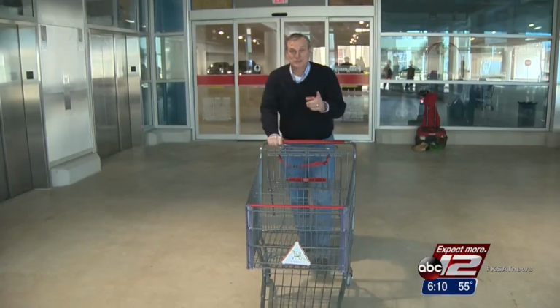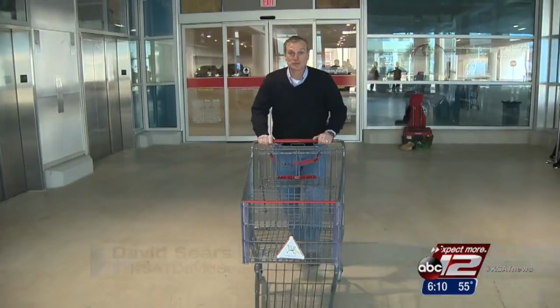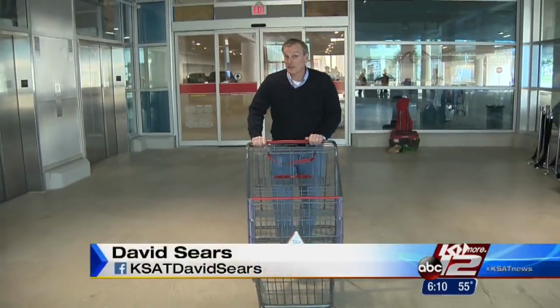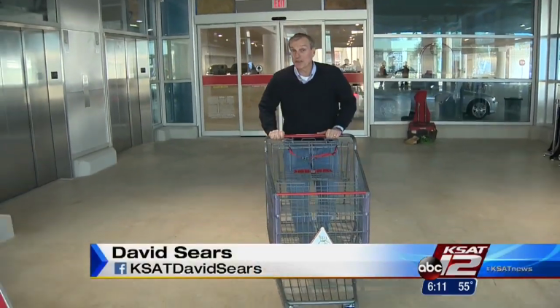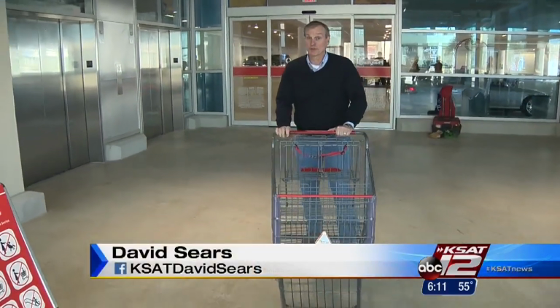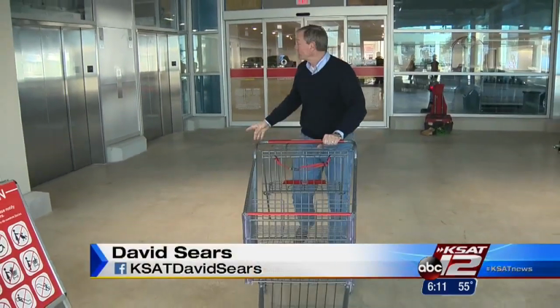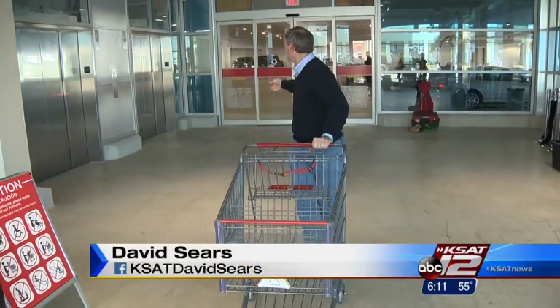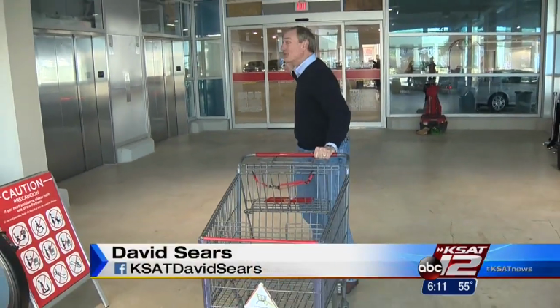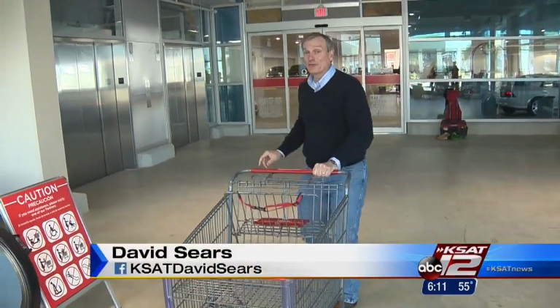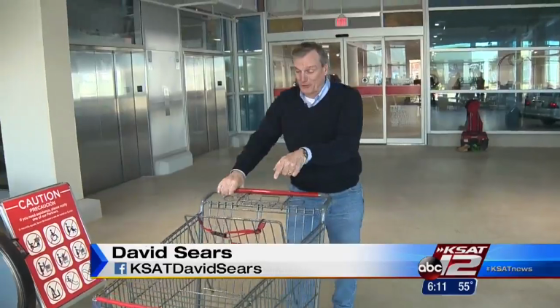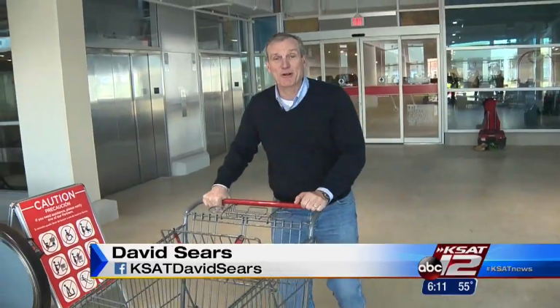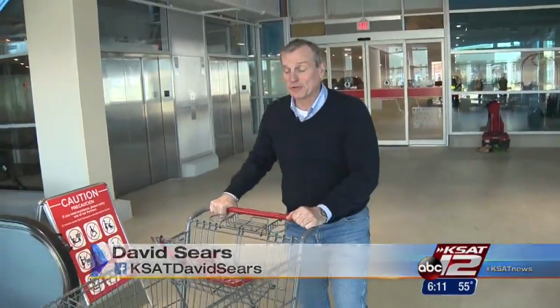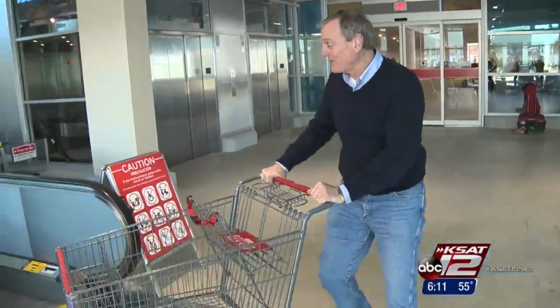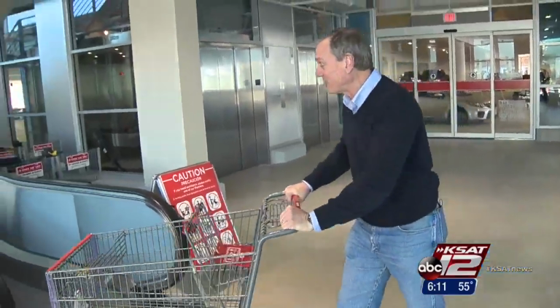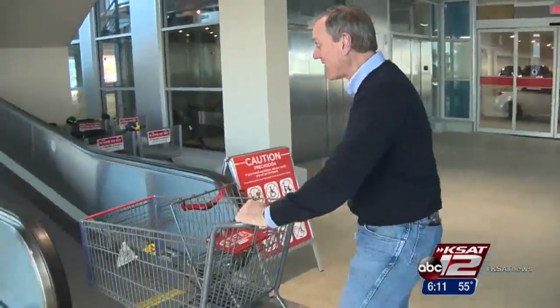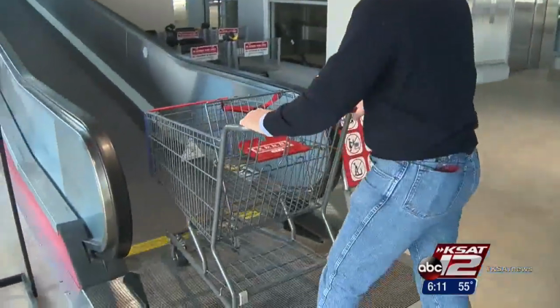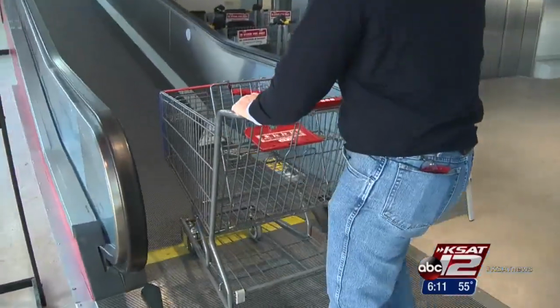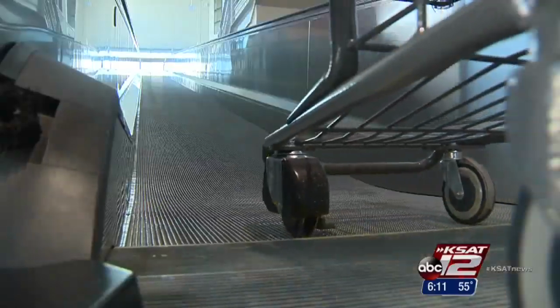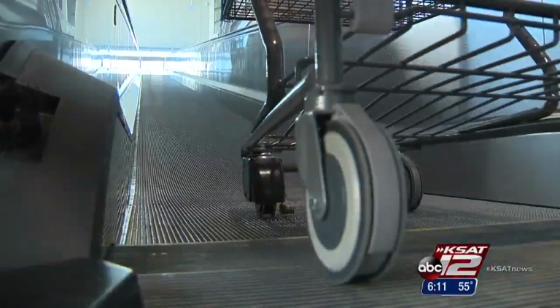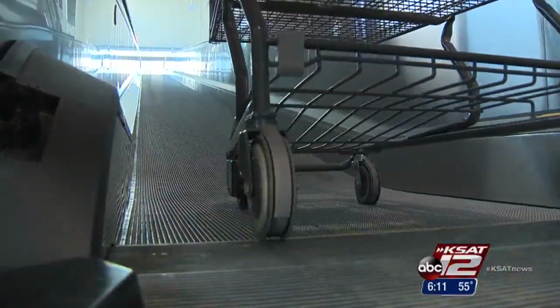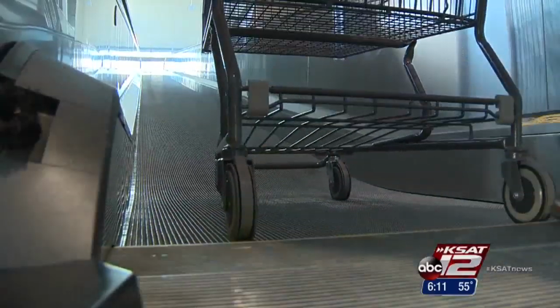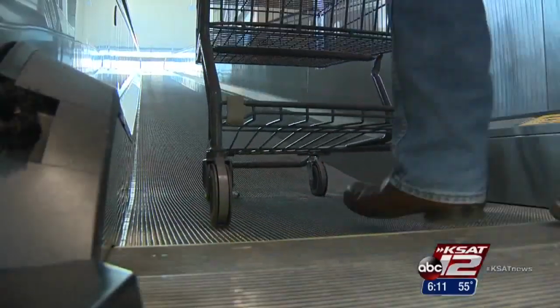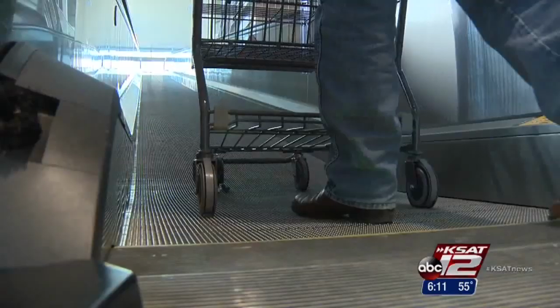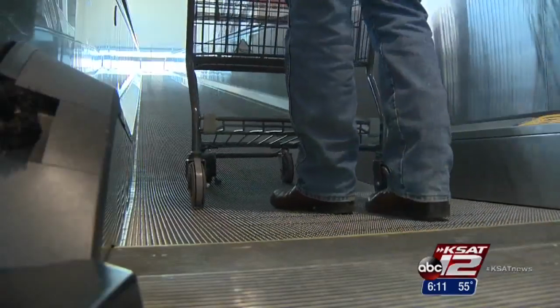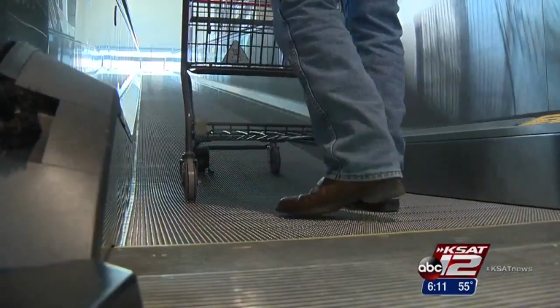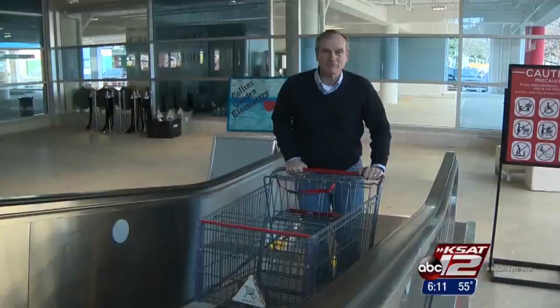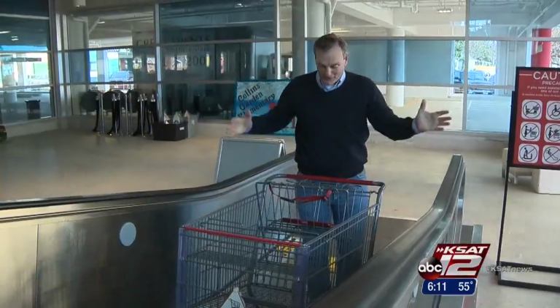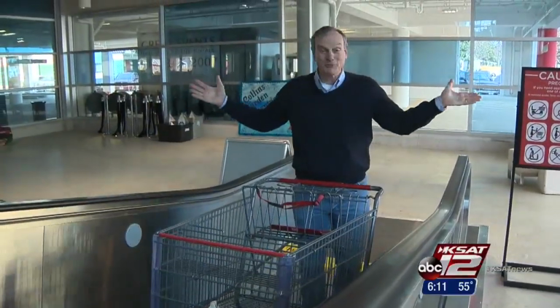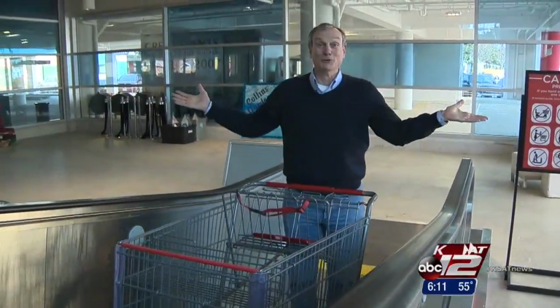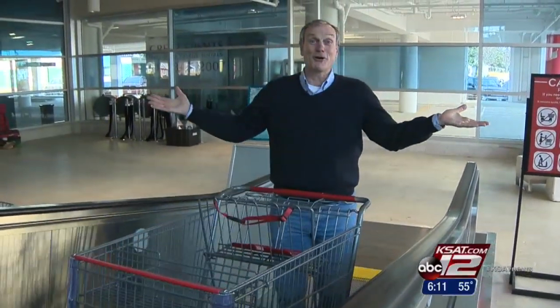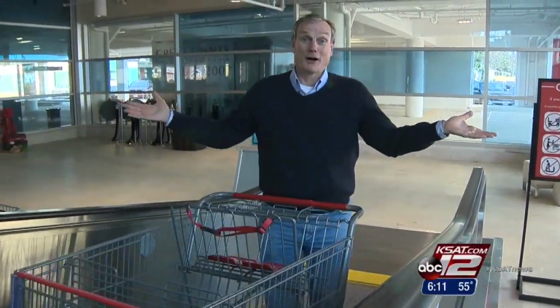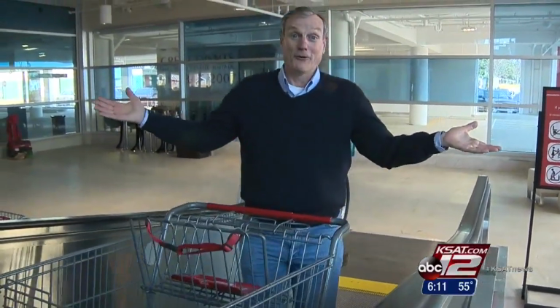And talking about unique features — customers actually park on the first floor, grab their grocery cart, then head for the travelator on the second floor. The wheels are specially designed to lock in on the track, so you don't lose your cart coming or going.